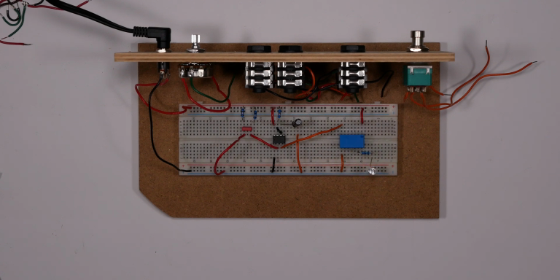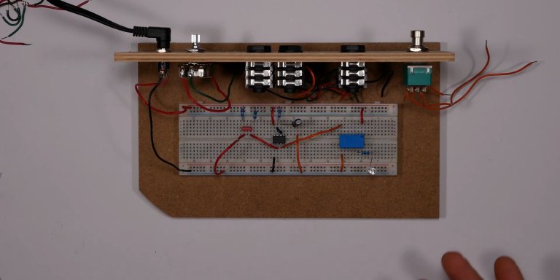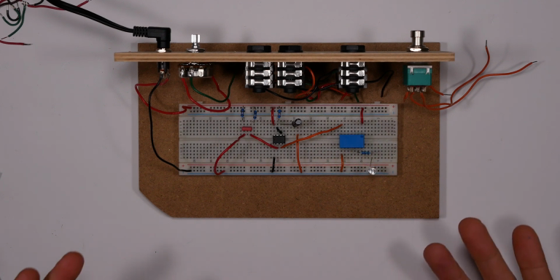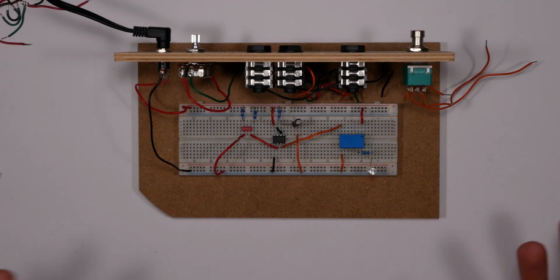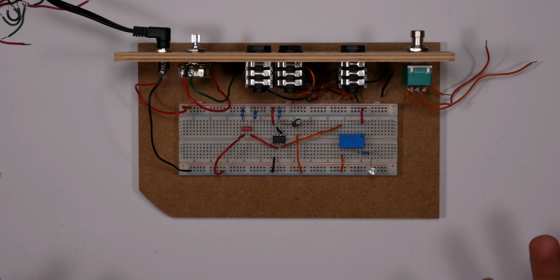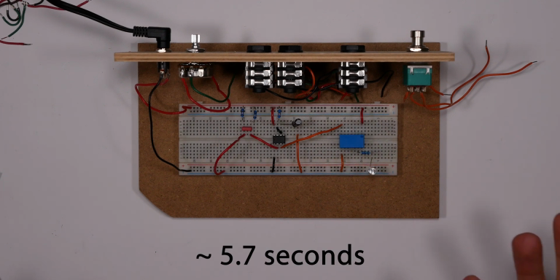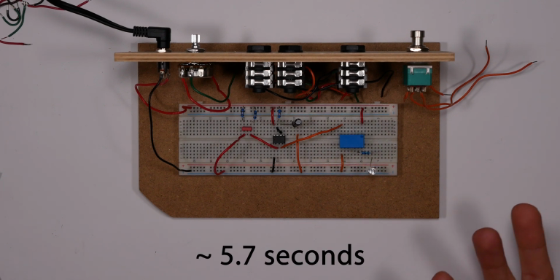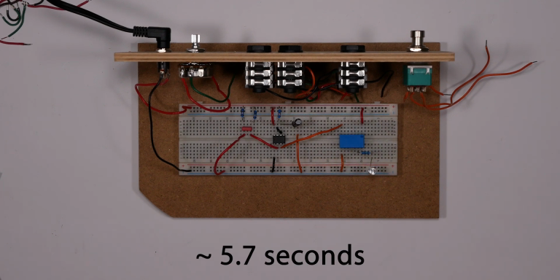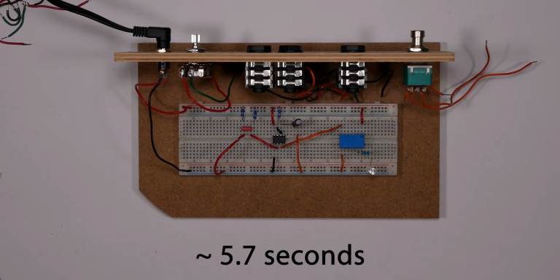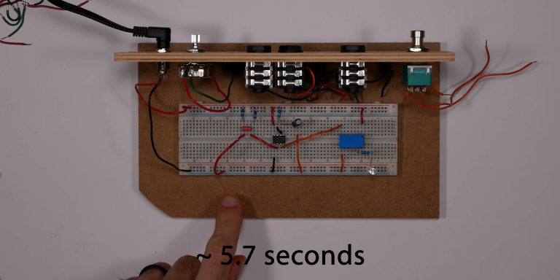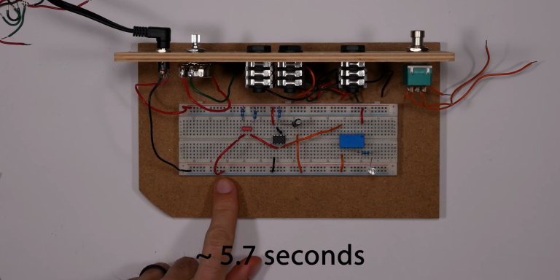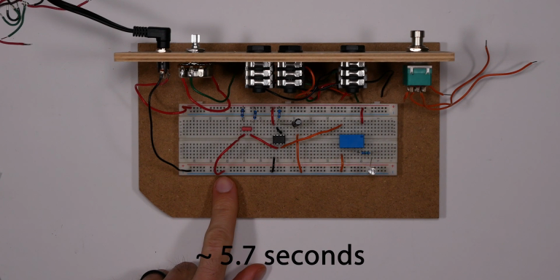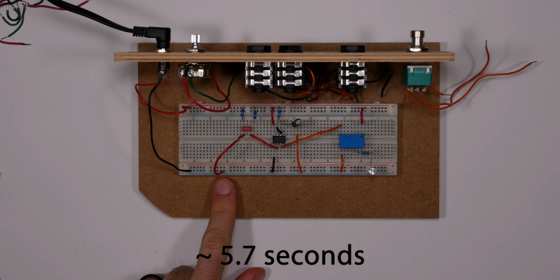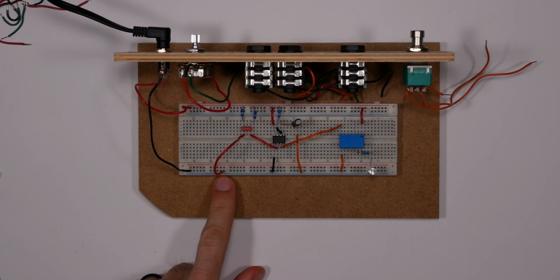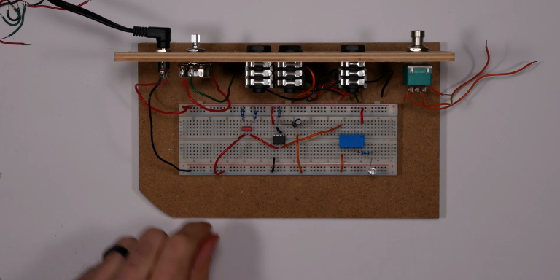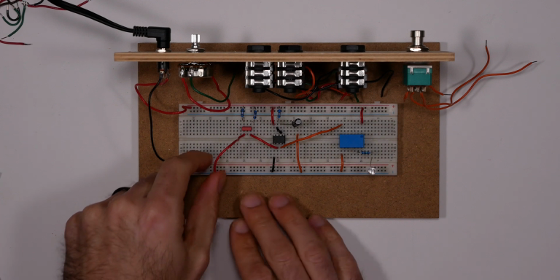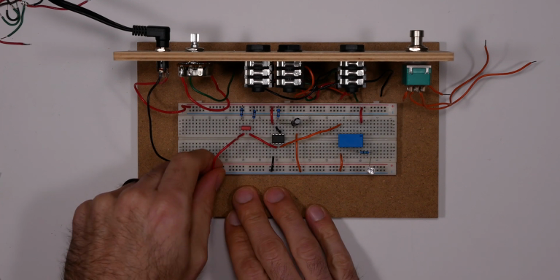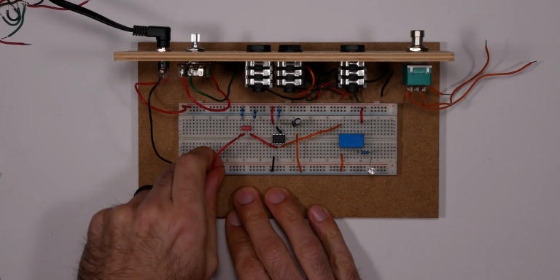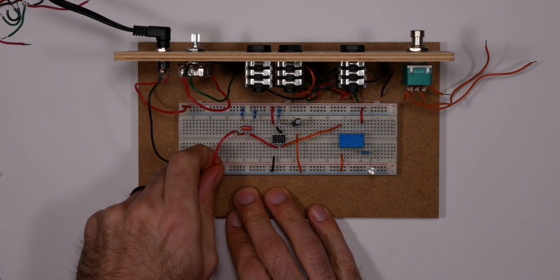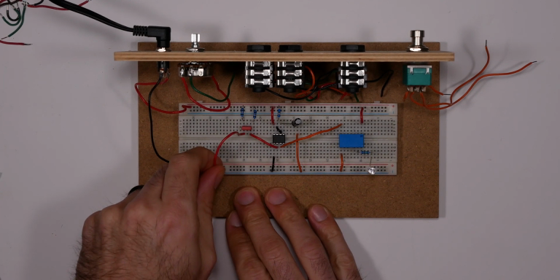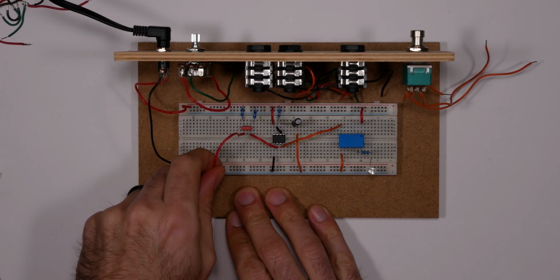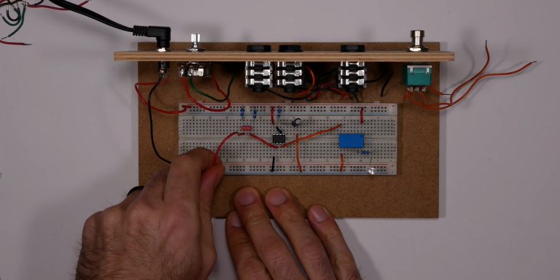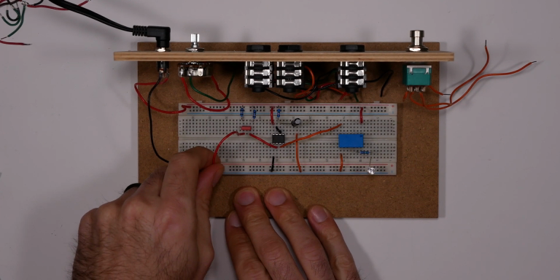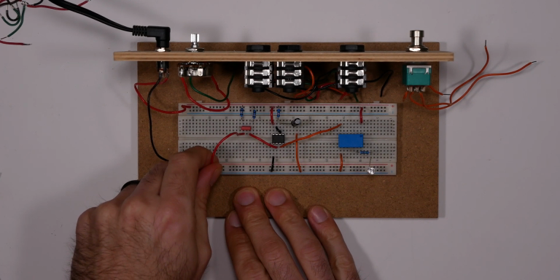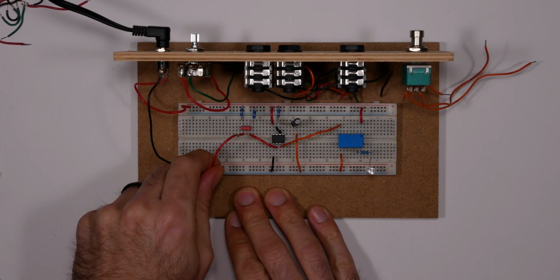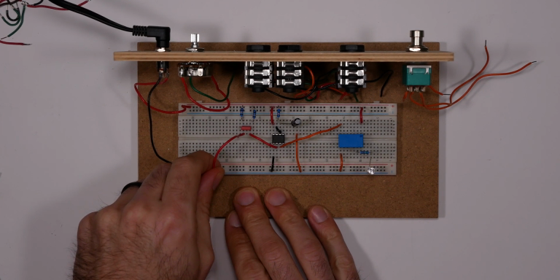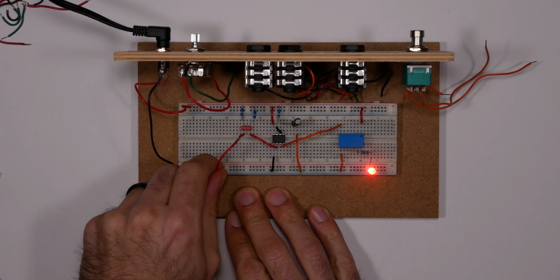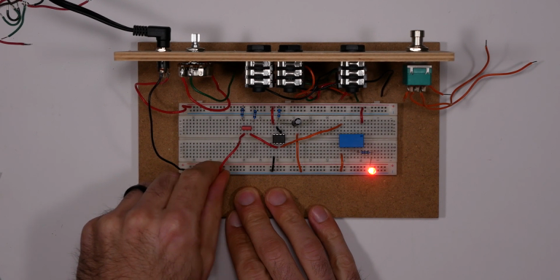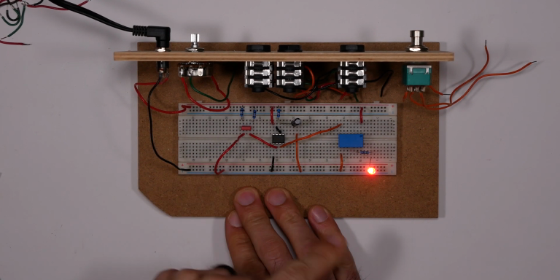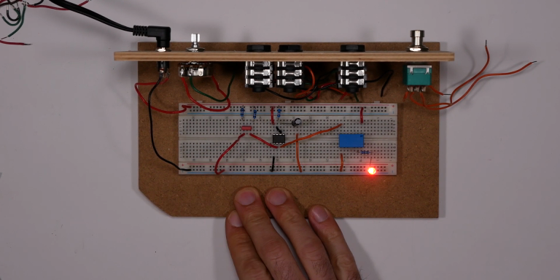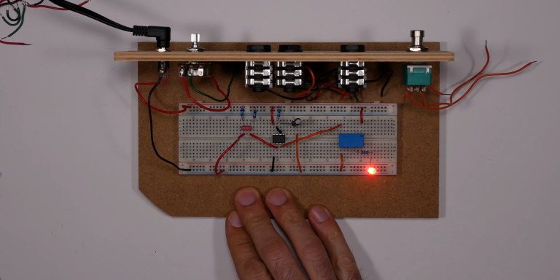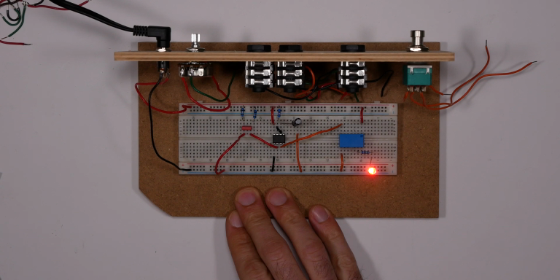I'm going to go ahead and power this on and give it a shot. That was approximately five seconds. As you can see, the ground is still connected, so once I release ground — like so — and step back on, it's going to start up again.